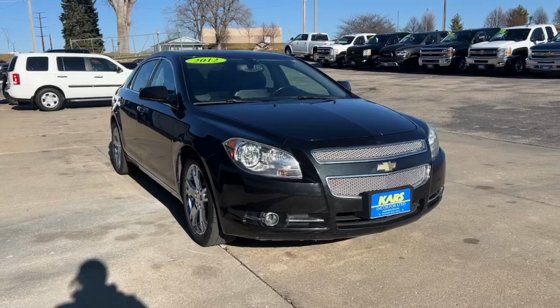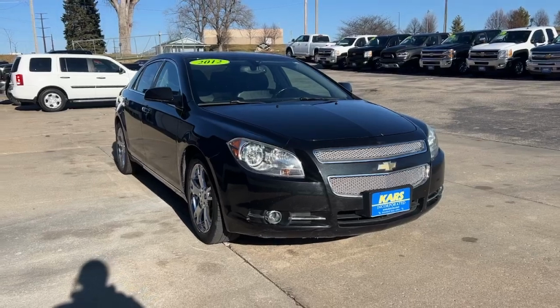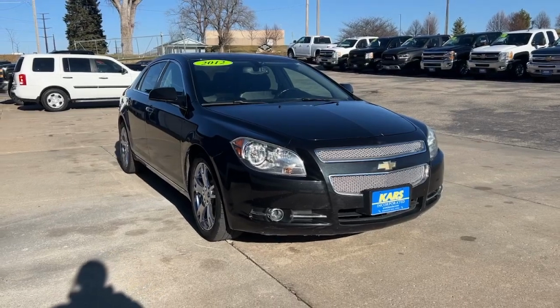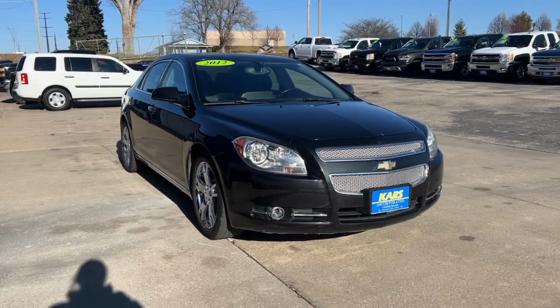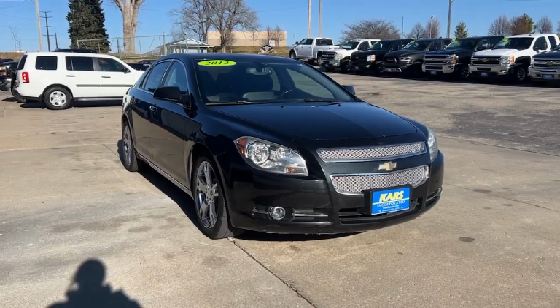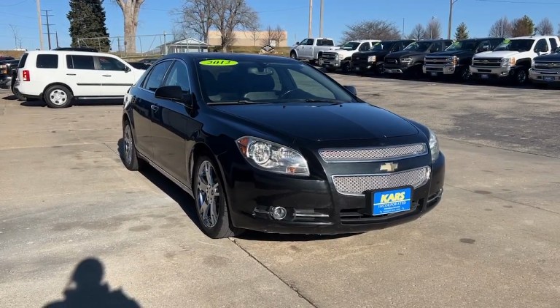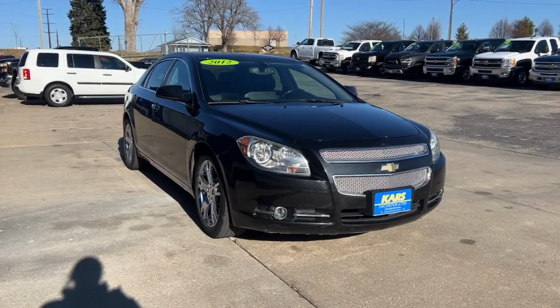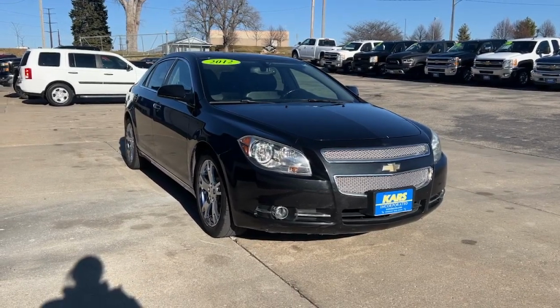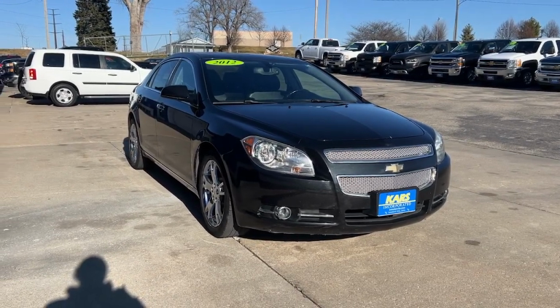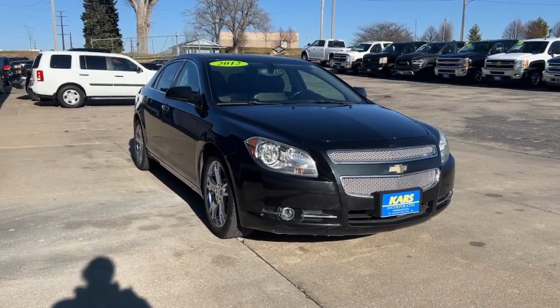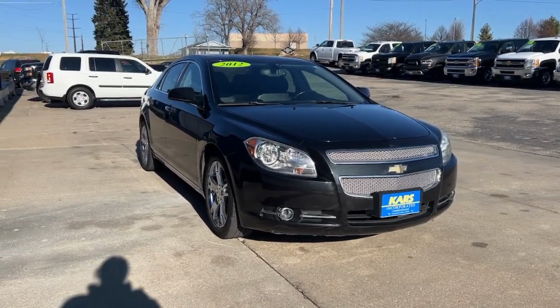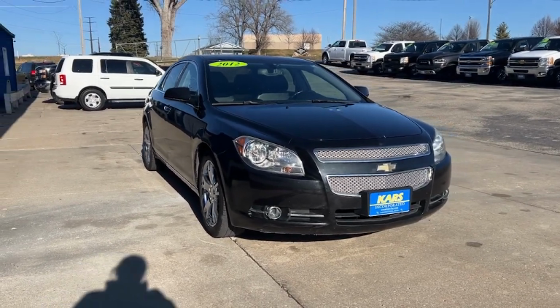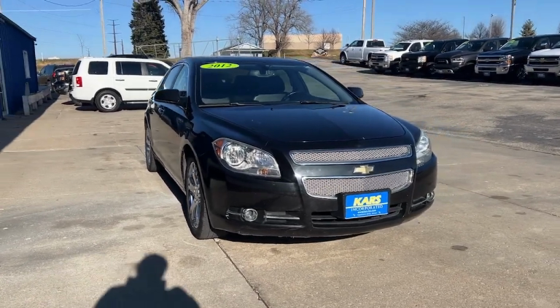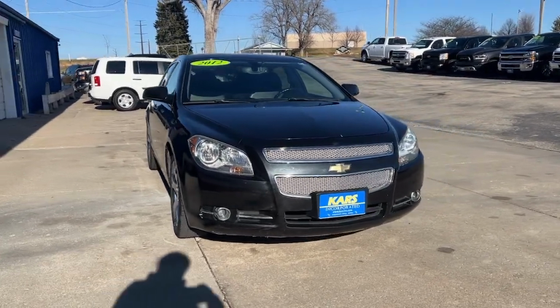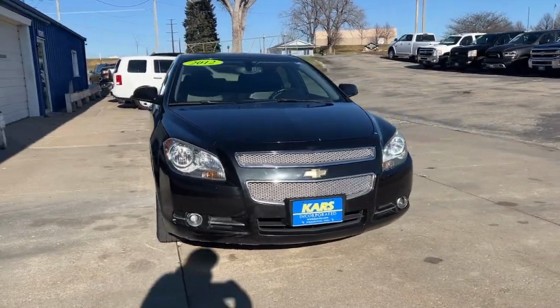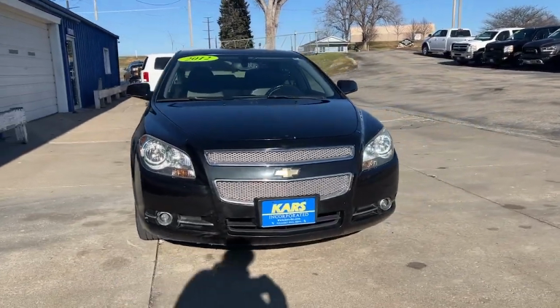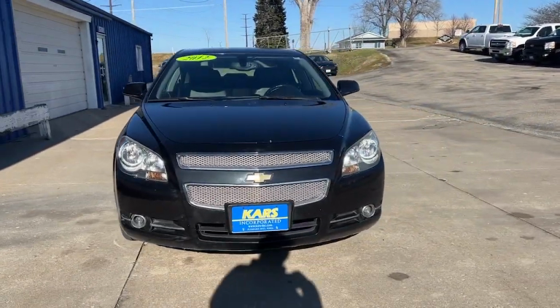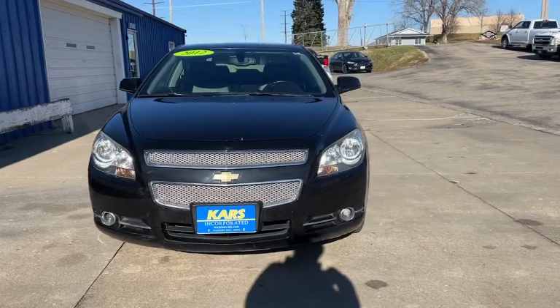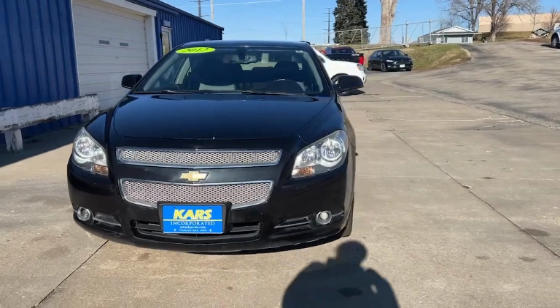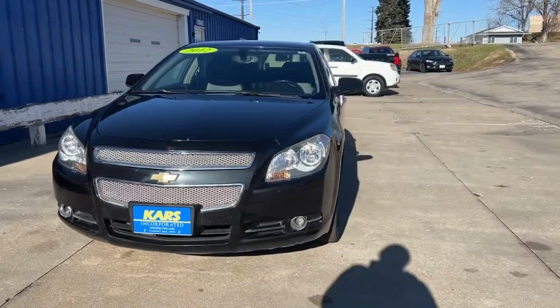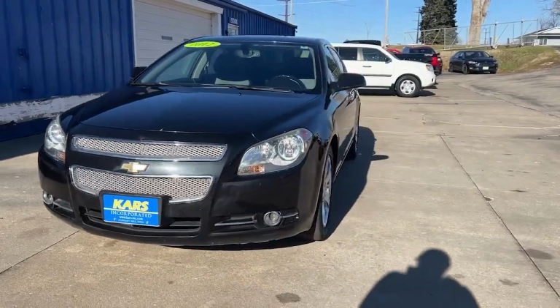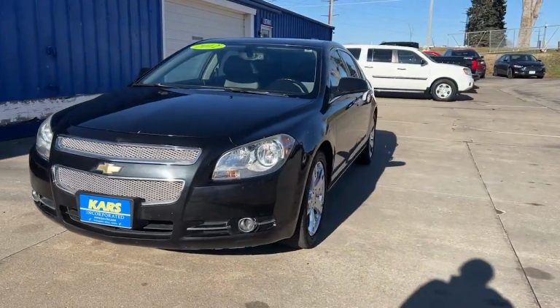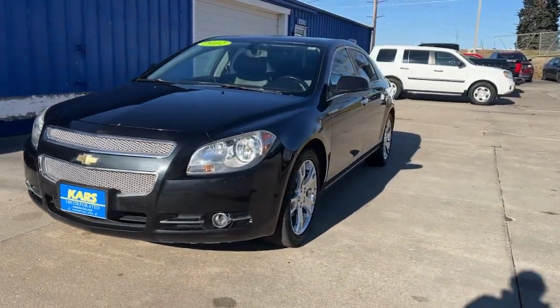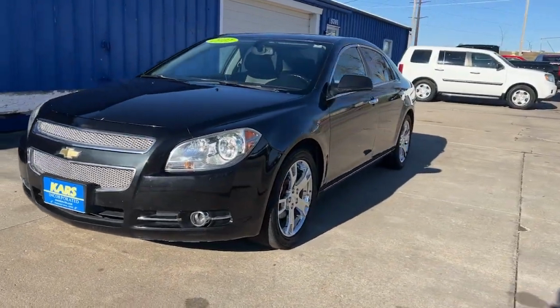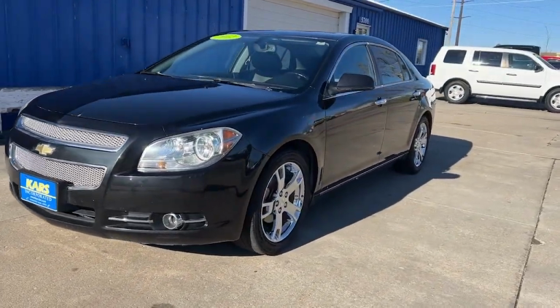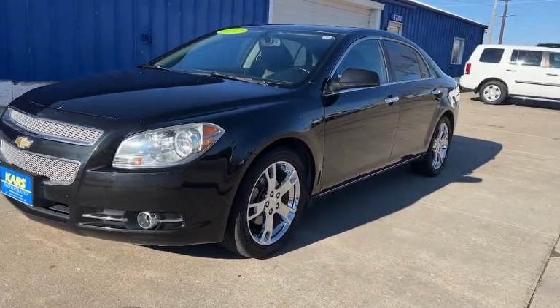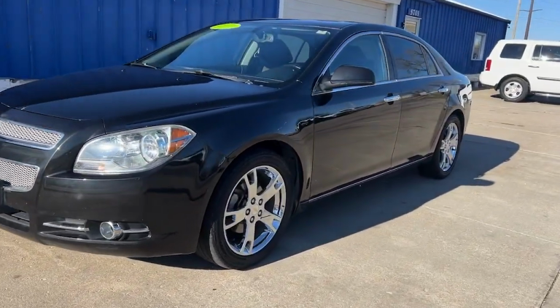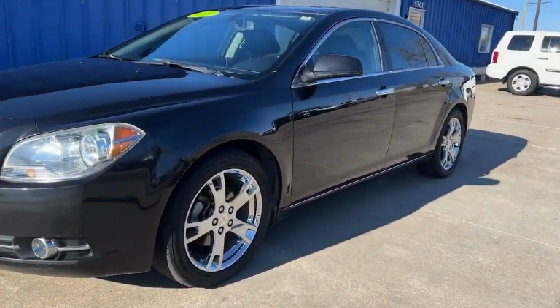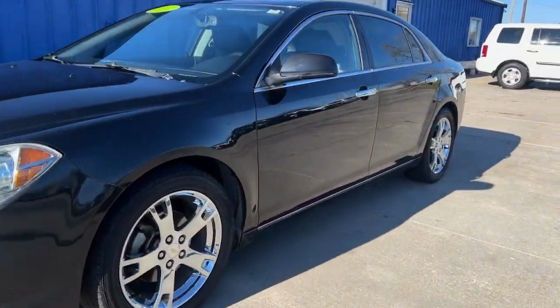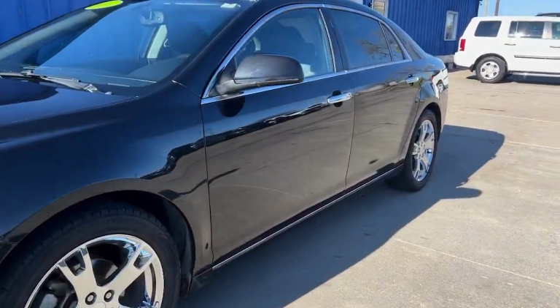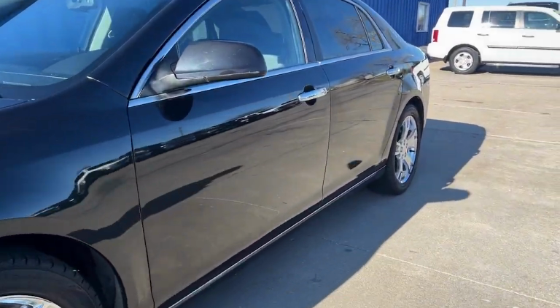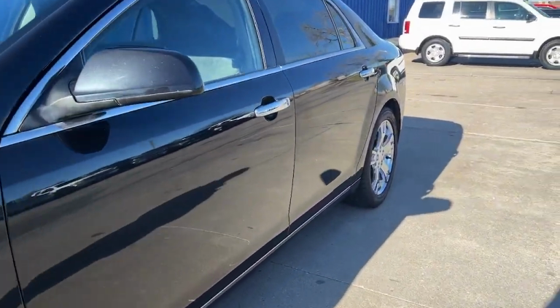You will be amazed by this 2012 Chevrolet Malibu. With less than 100,000 miles on the odometer, this vehicle stands out from the rest.